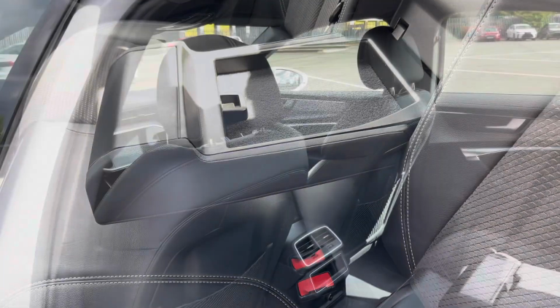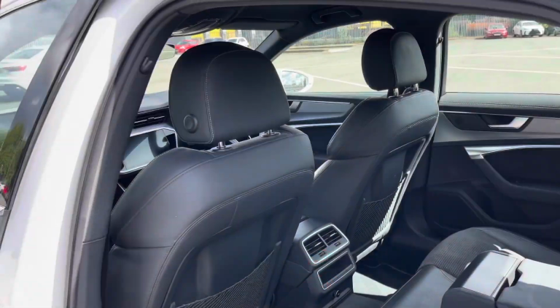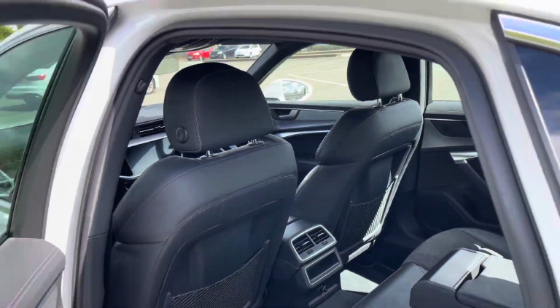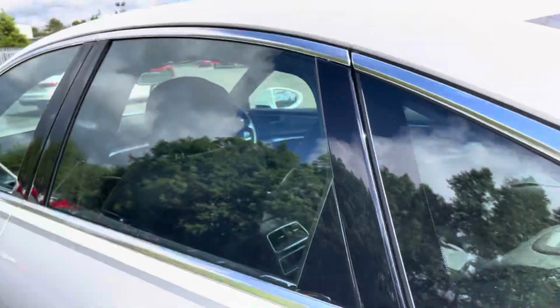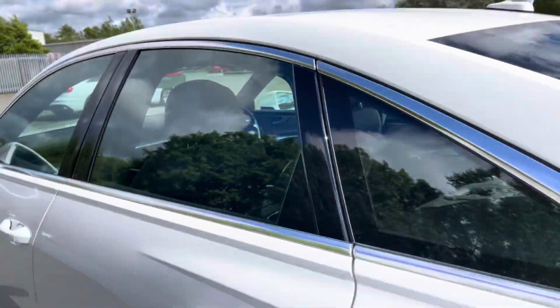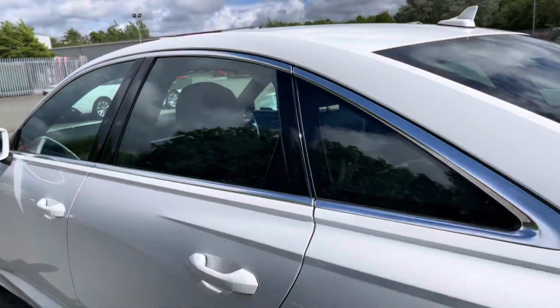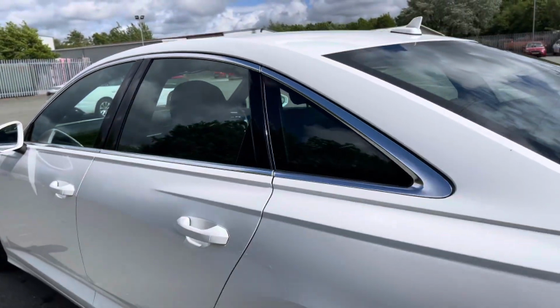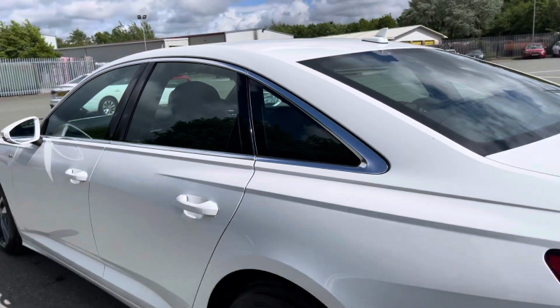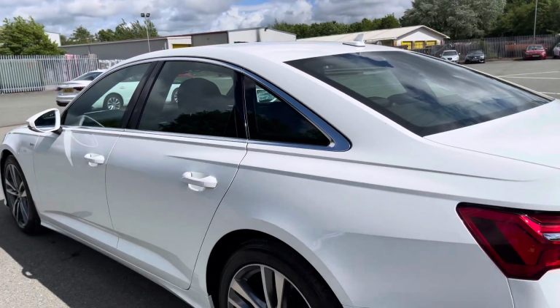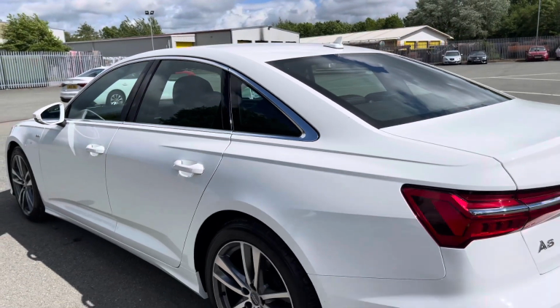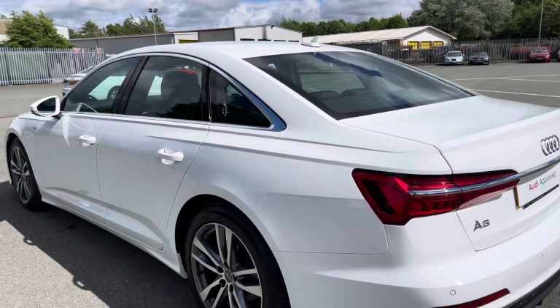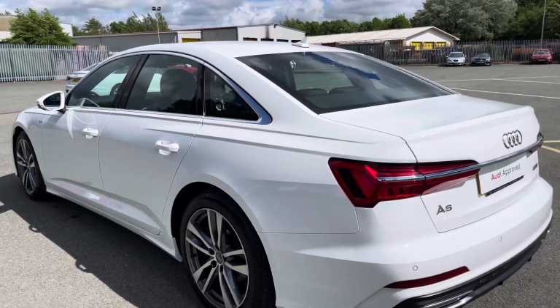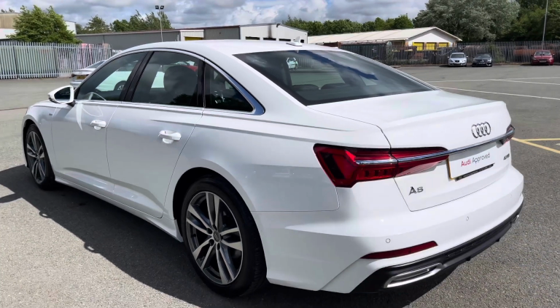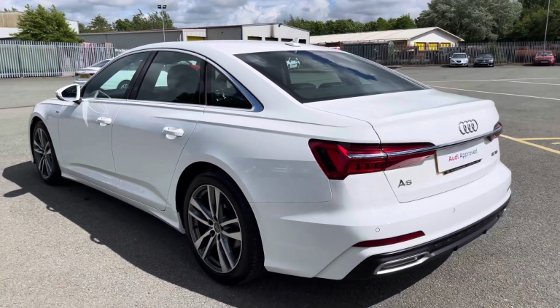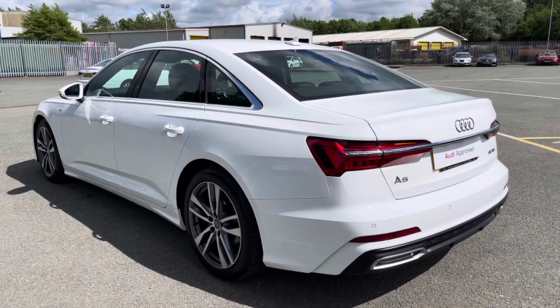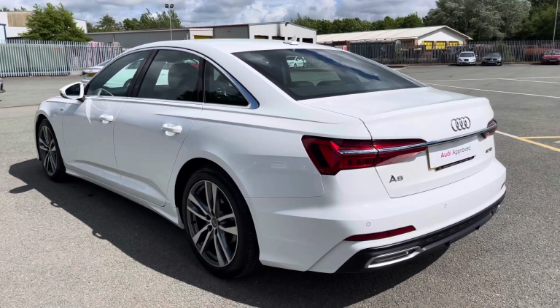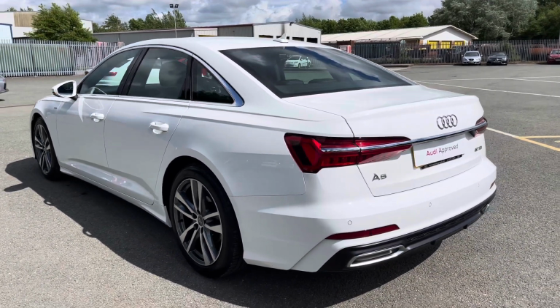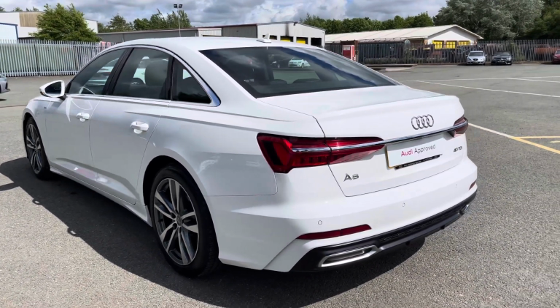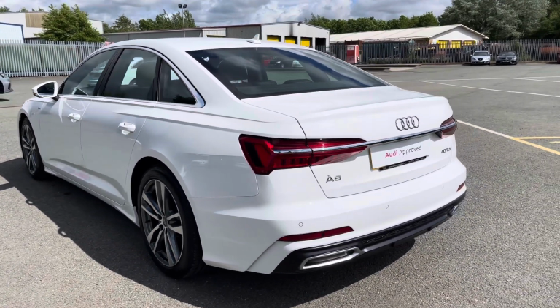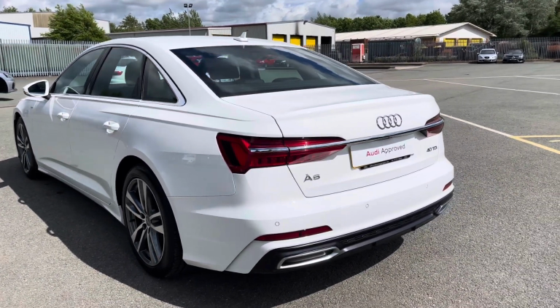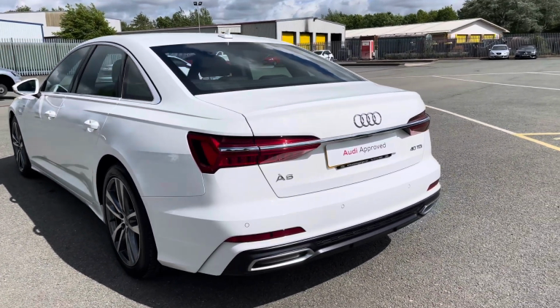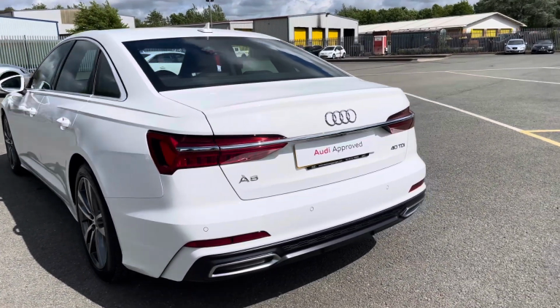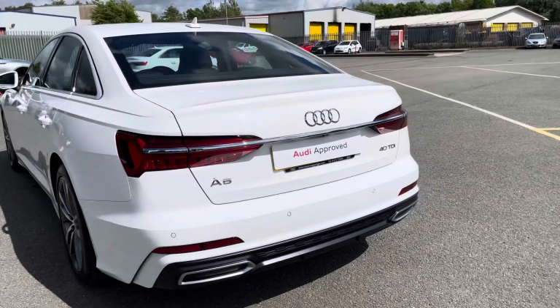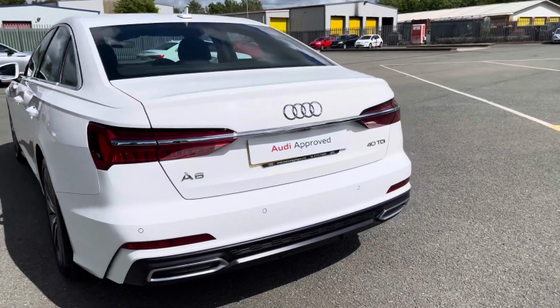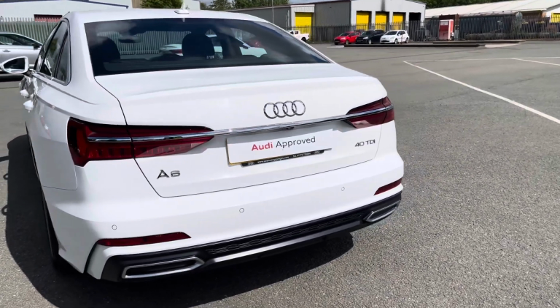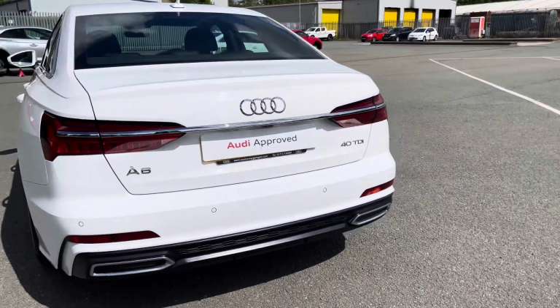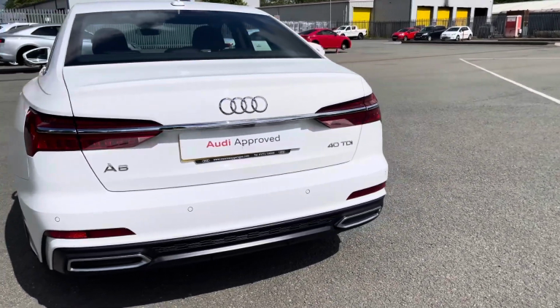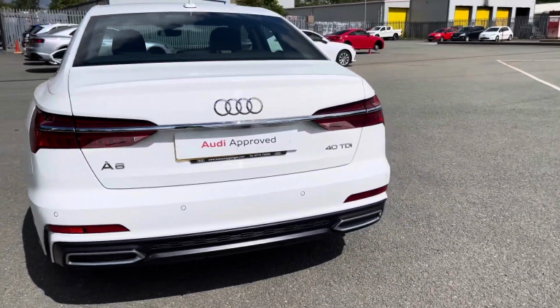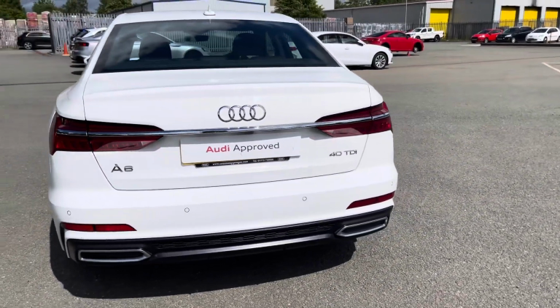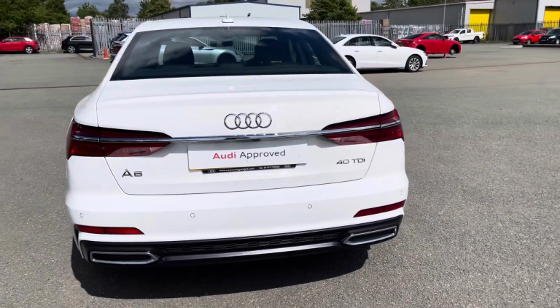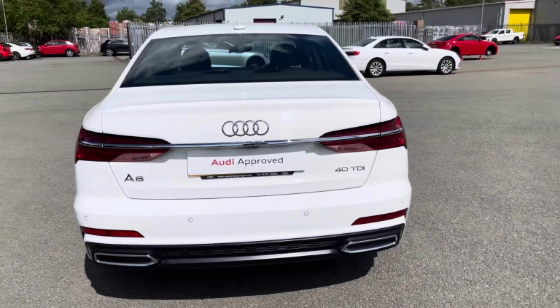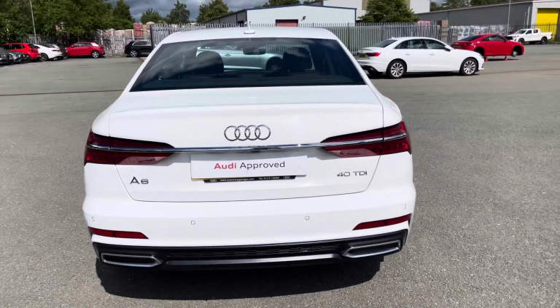Moving around to the back, we have LED rear lights with dynamic rear indicators, and the enhanced exterior styling also includes a roof-edge spoiler, rear bumper and rear diffuser, giving this a stylish overall look.